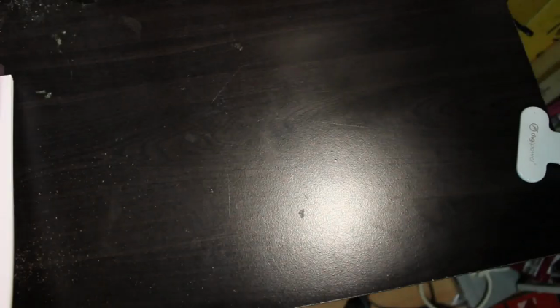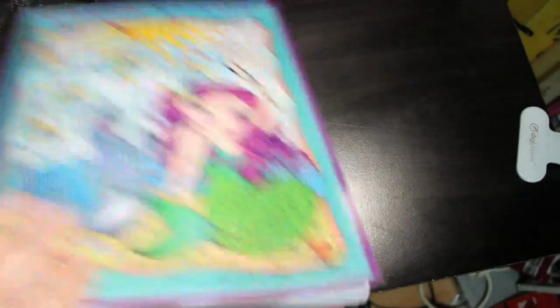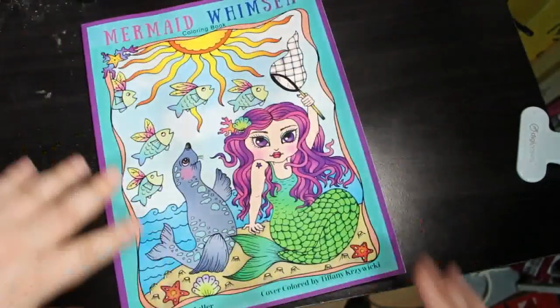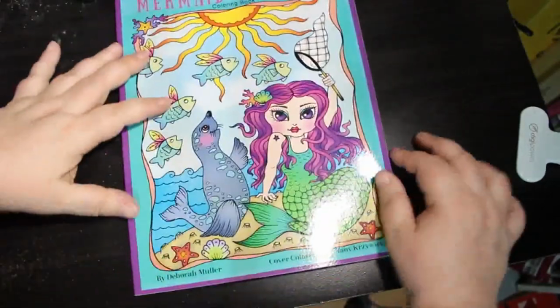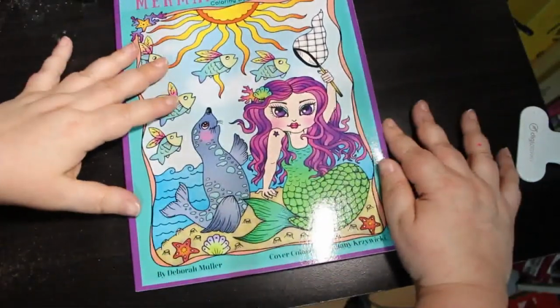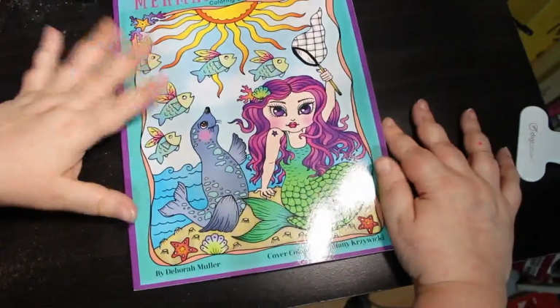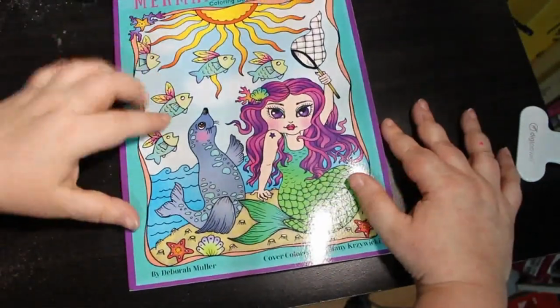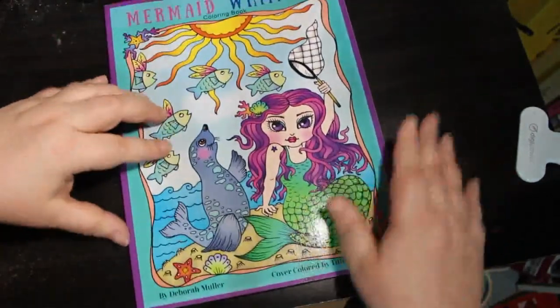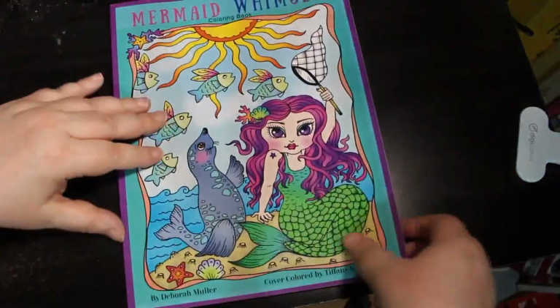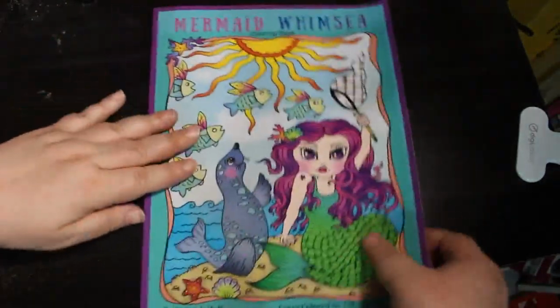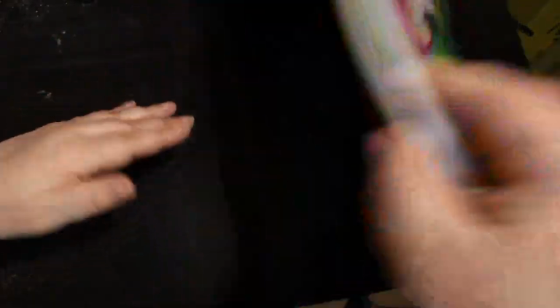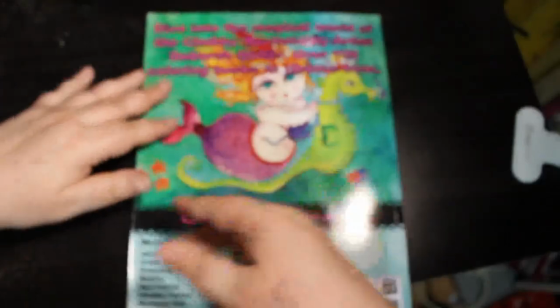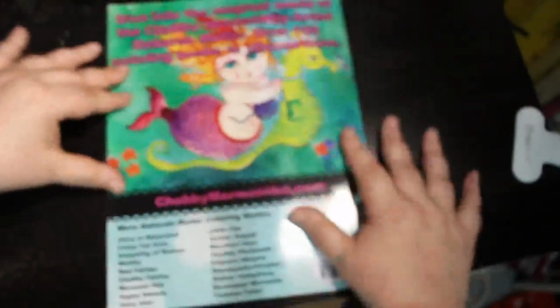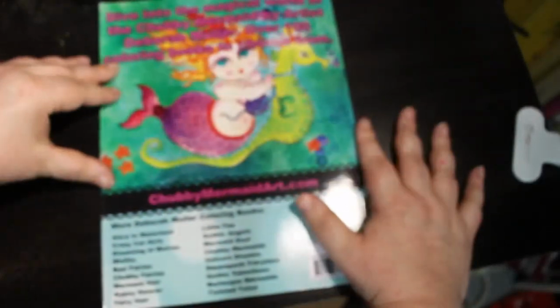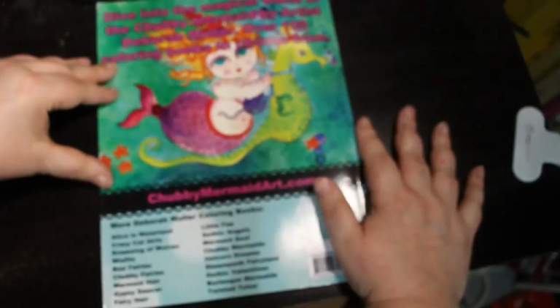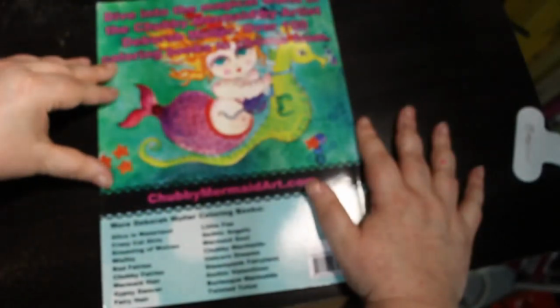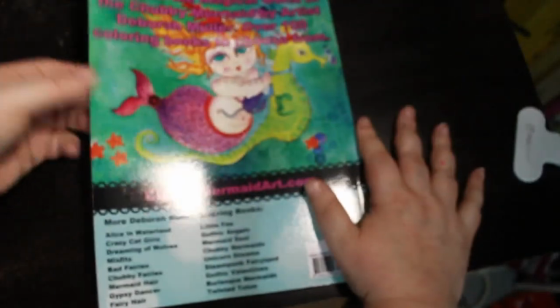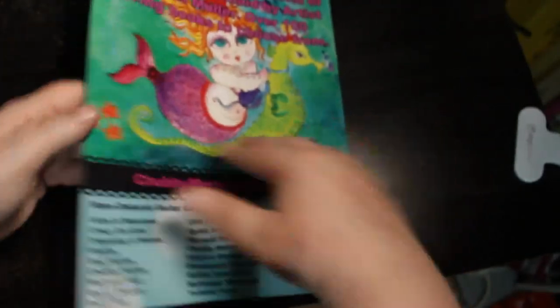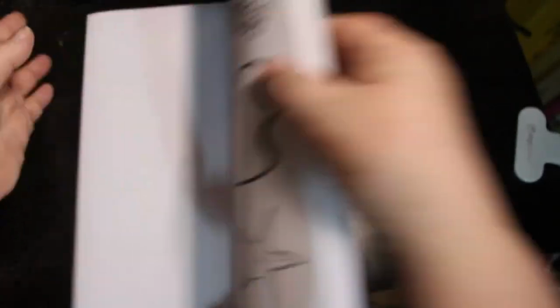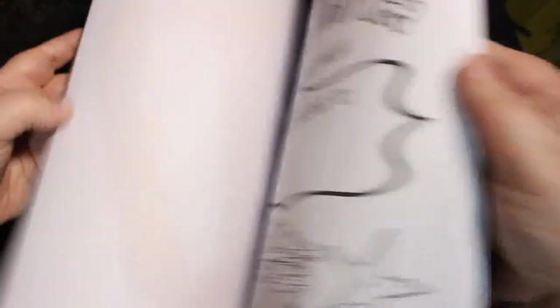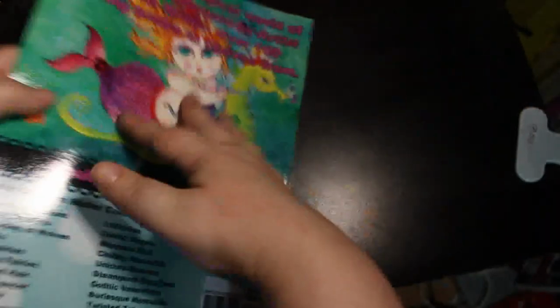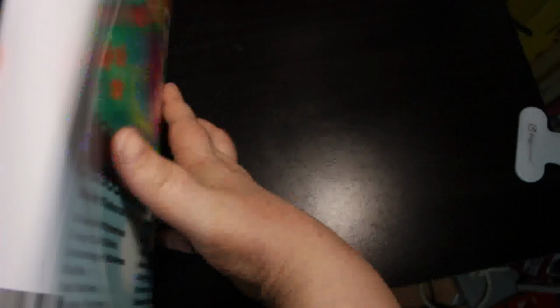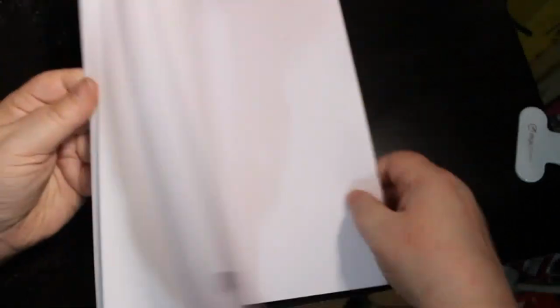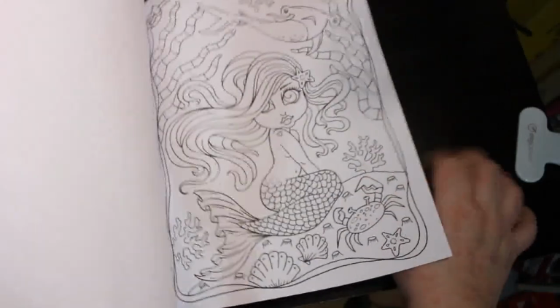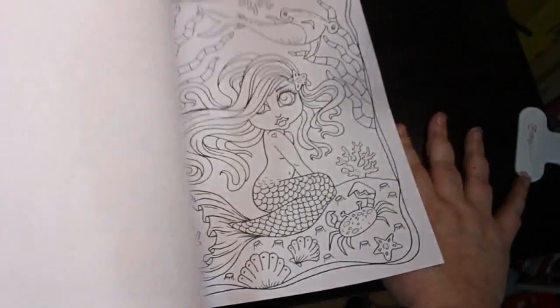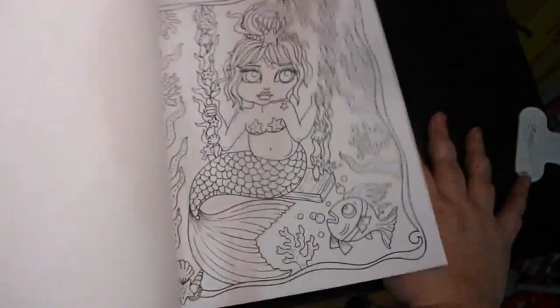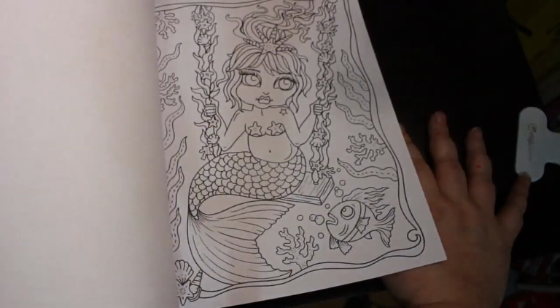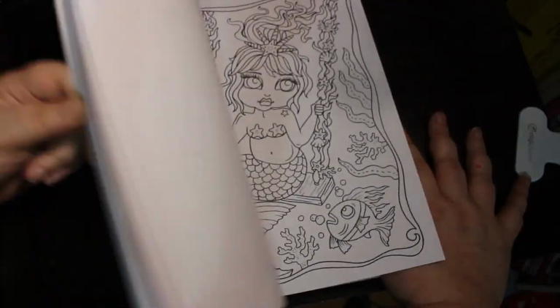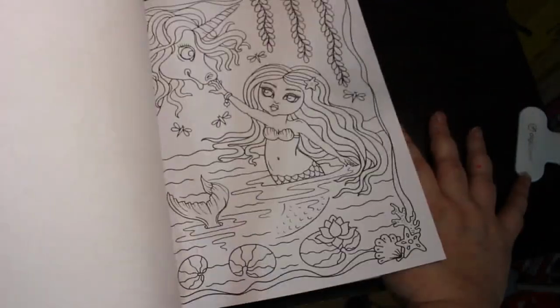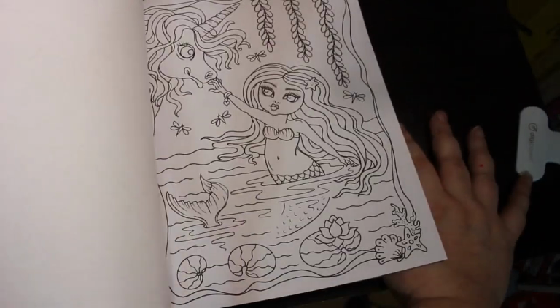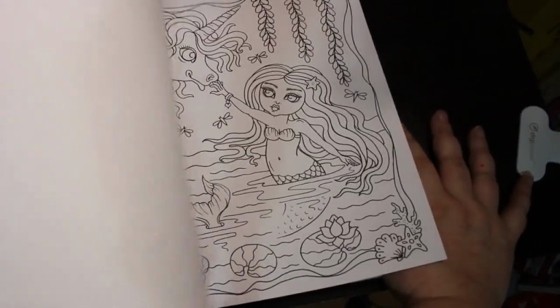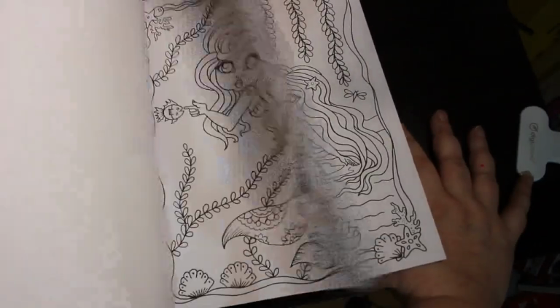I also got another Deborah Muller for my collection — Mermaid Whimsy. I do love a bit of Deborah Muller; these are really, really cute.